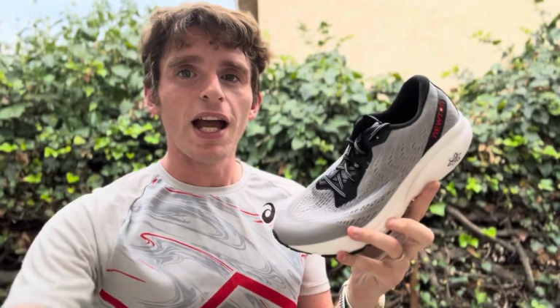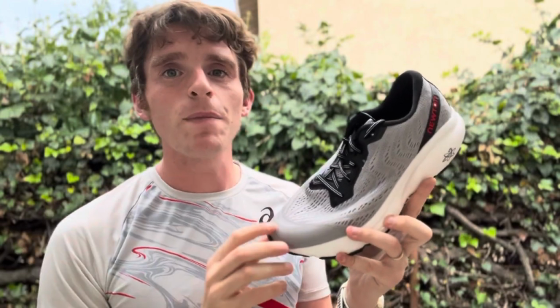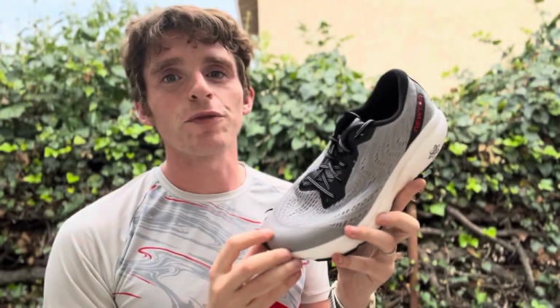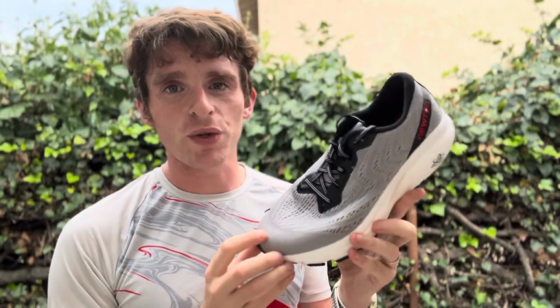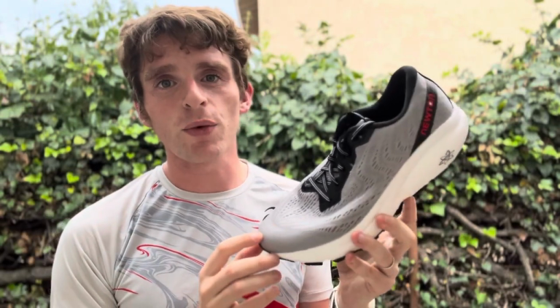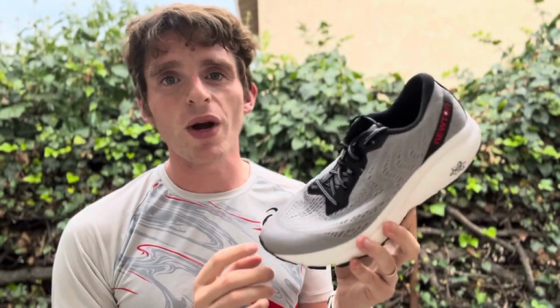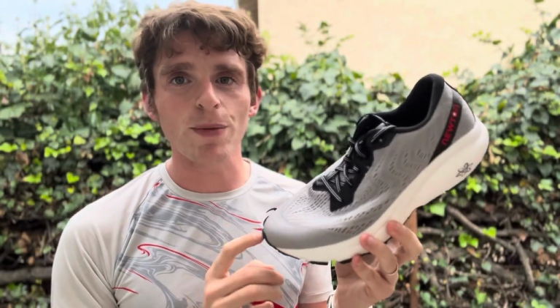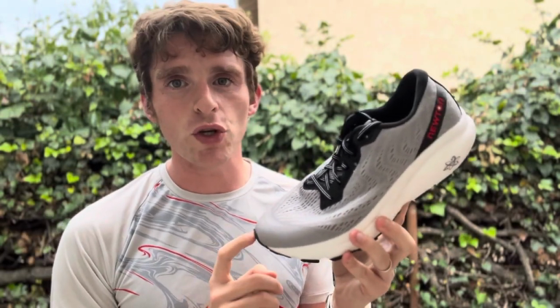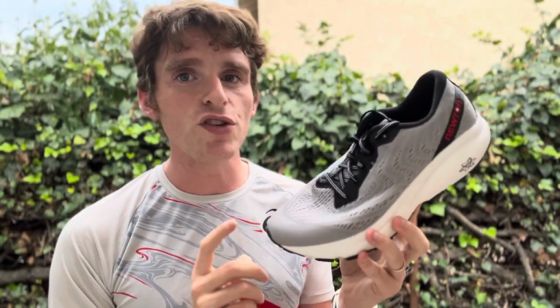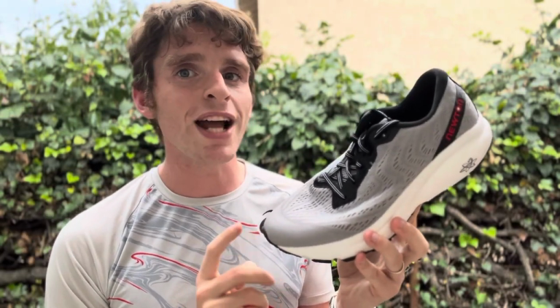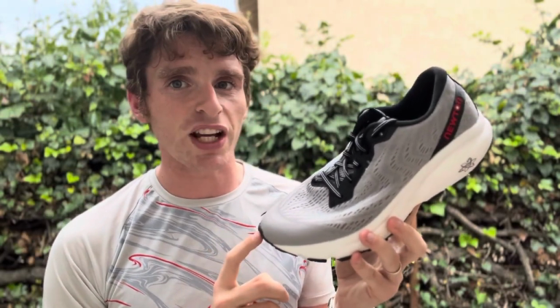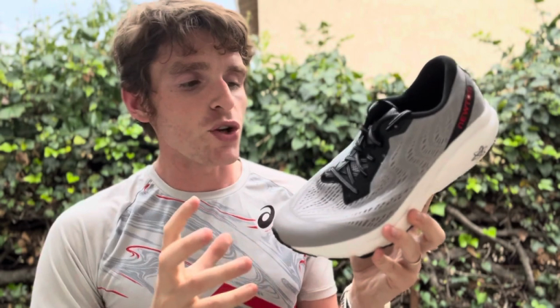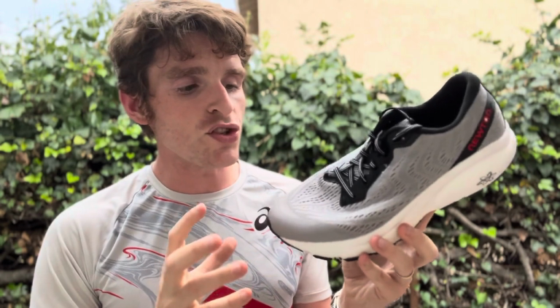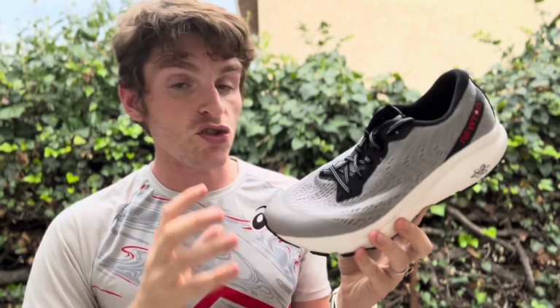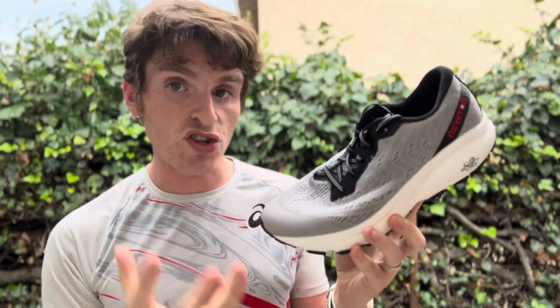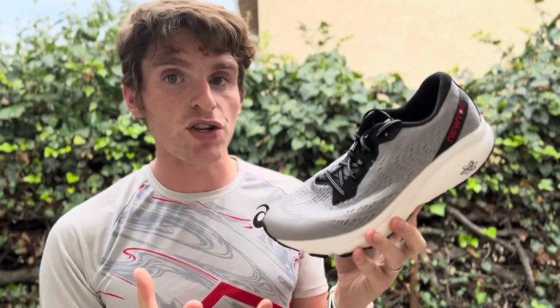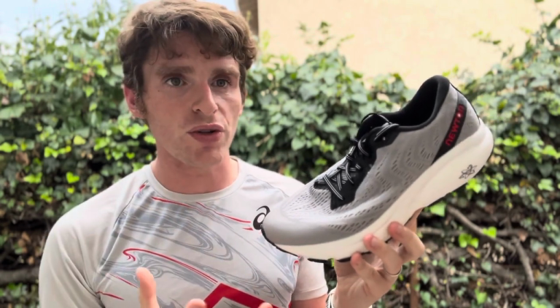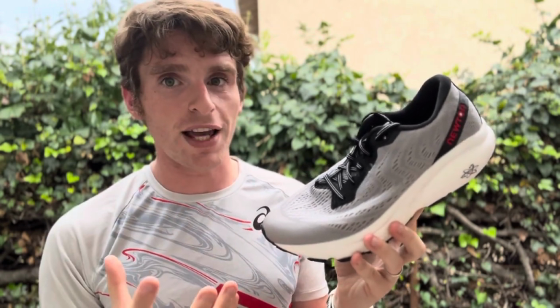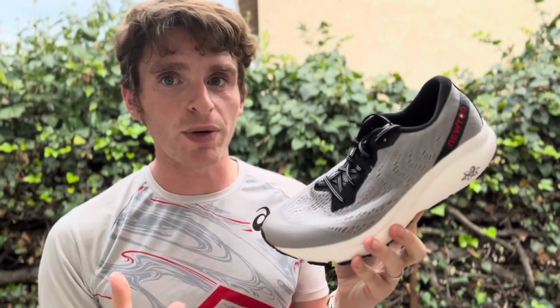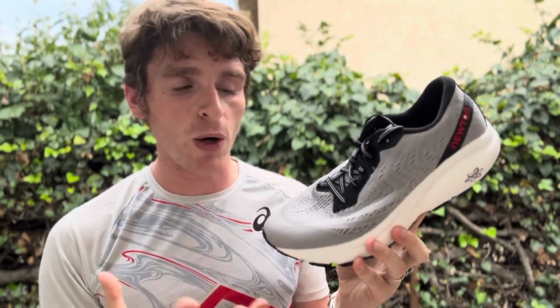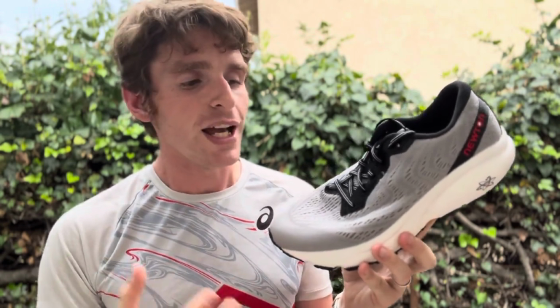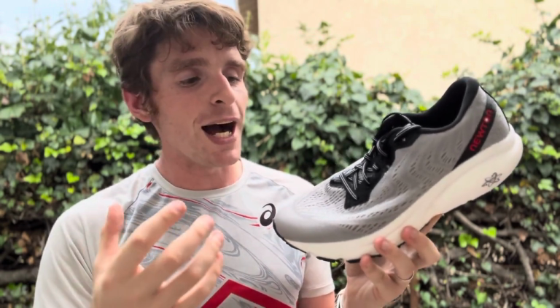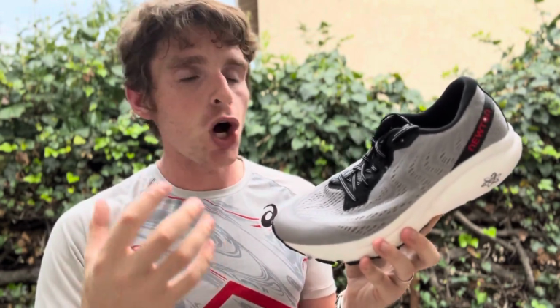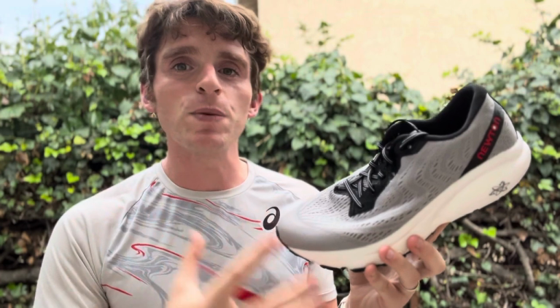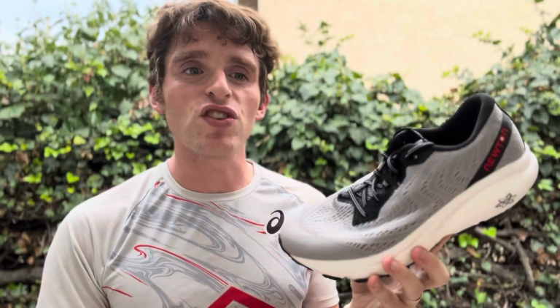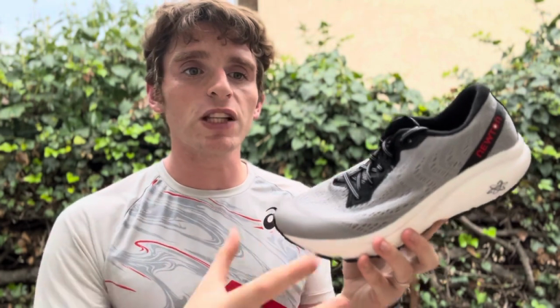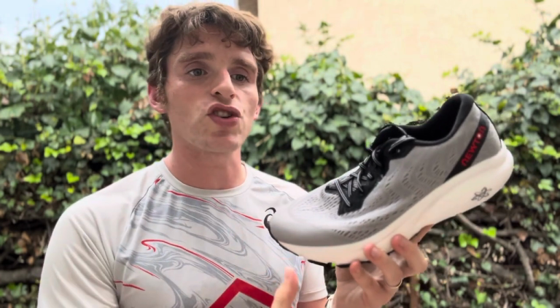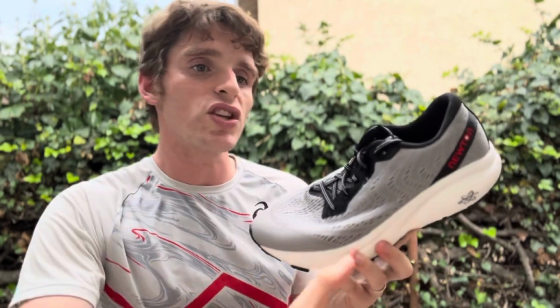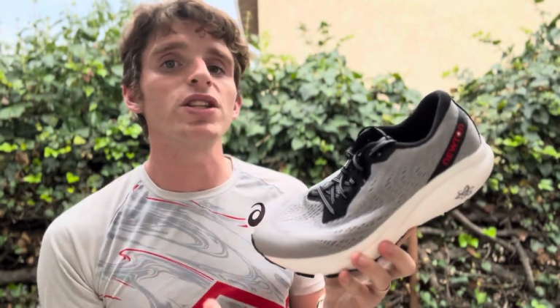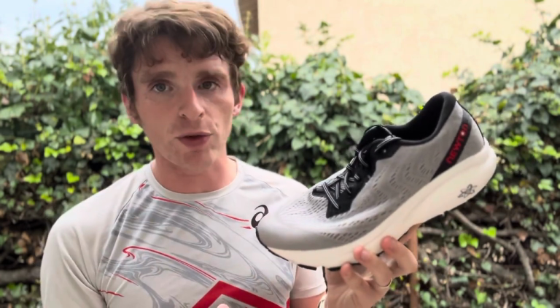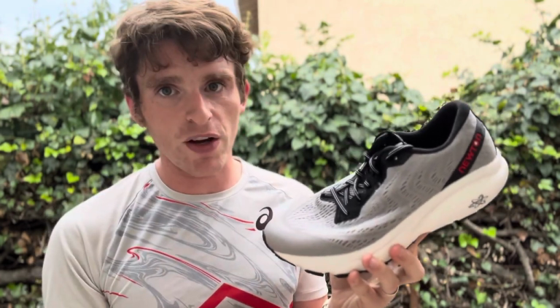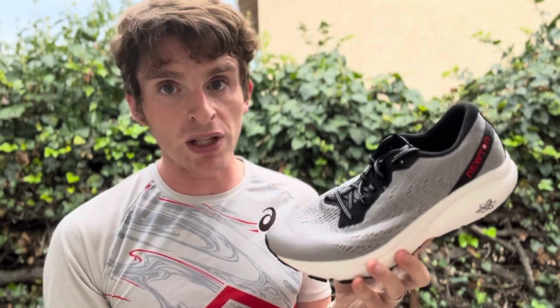Hey everyone, Matt here from Doxranian. Today we're going to do a sub-to review of the Newton Isaac. So this is Newton's transitionary shoe — that's not a word, but I'm going to run with it. It's always been the shoe that just has a little more cushioning and just a little bit different from the rest of the Newton line.